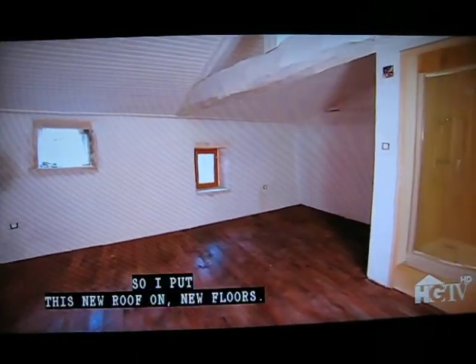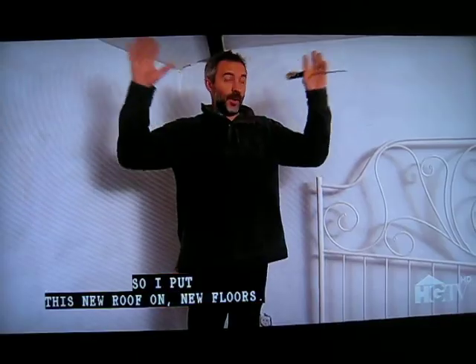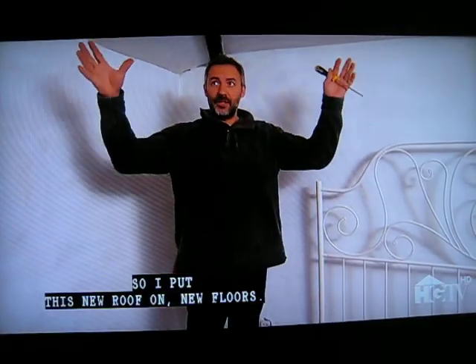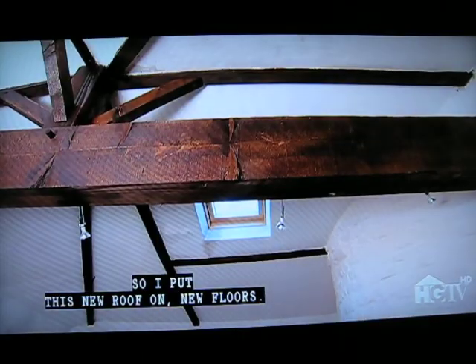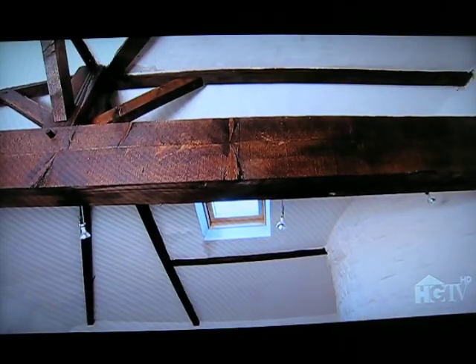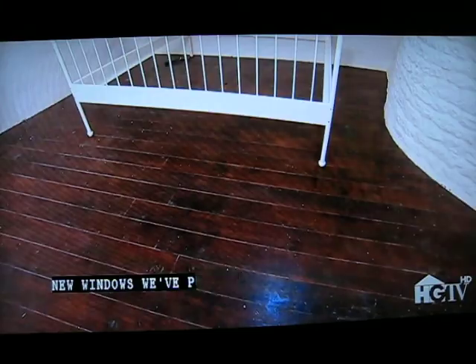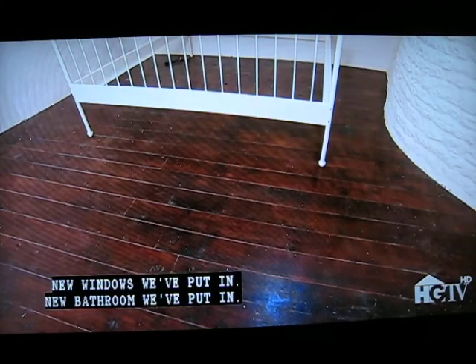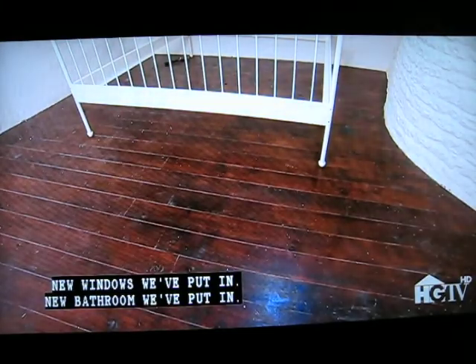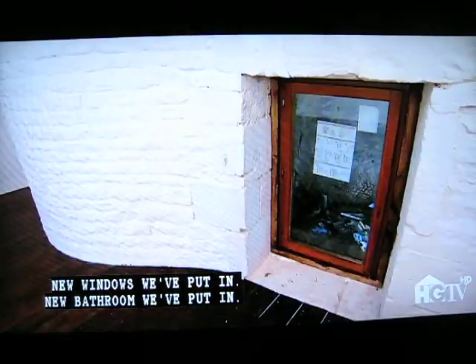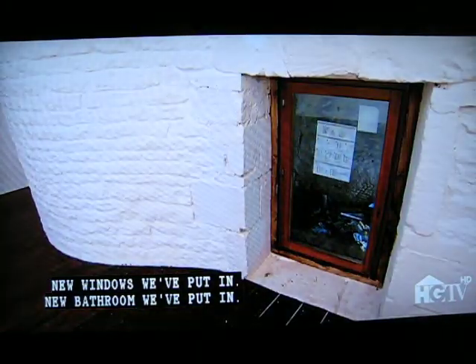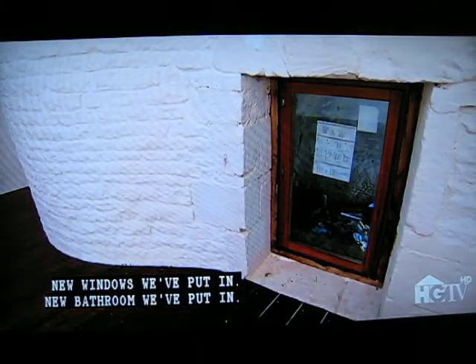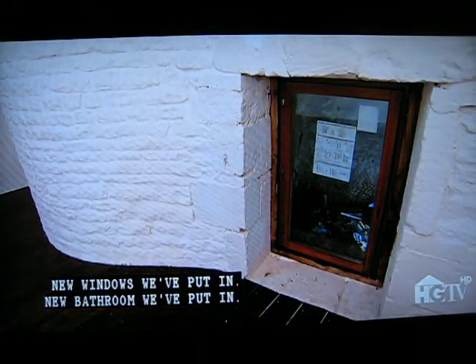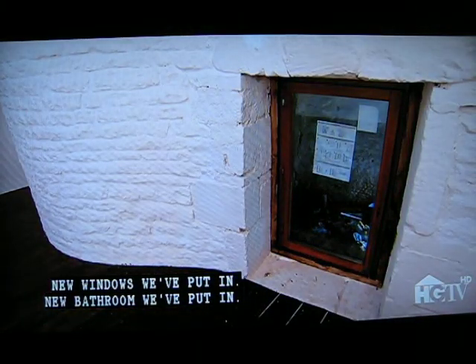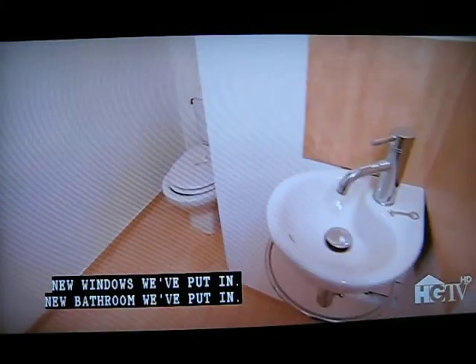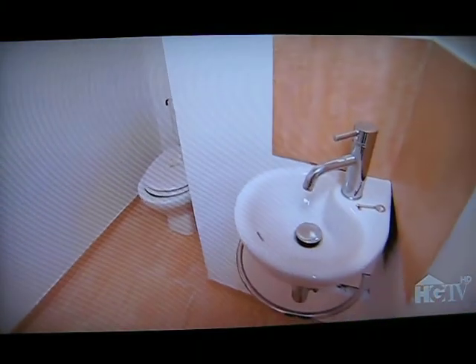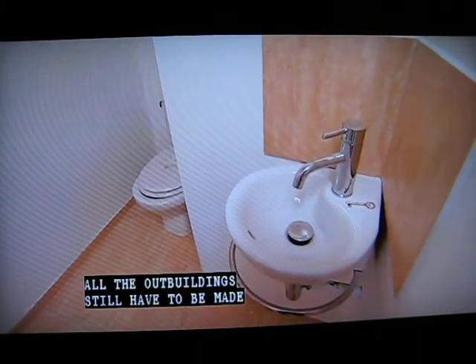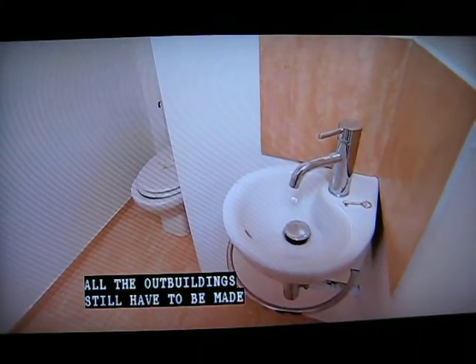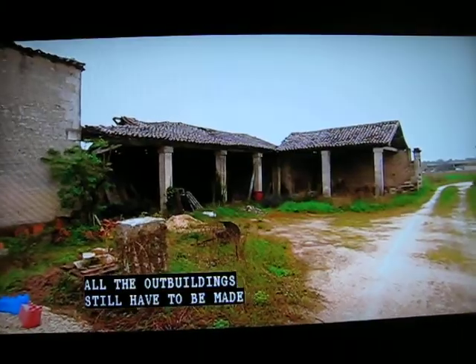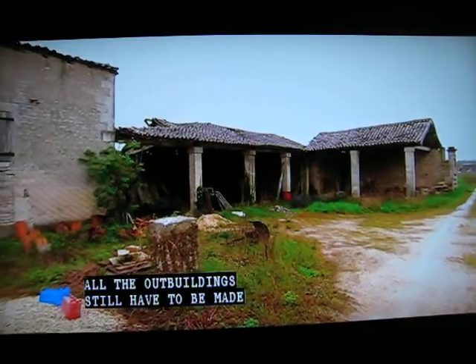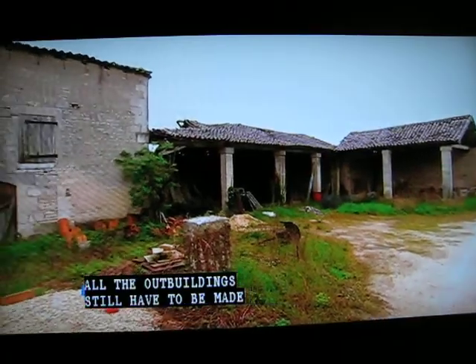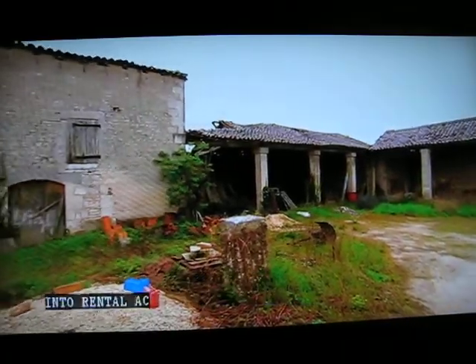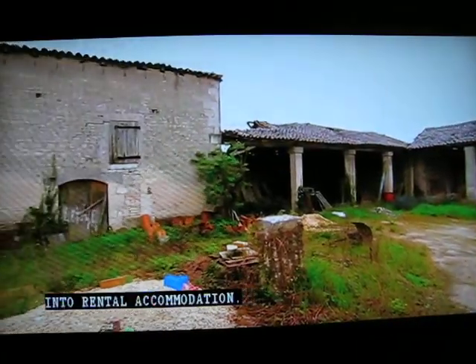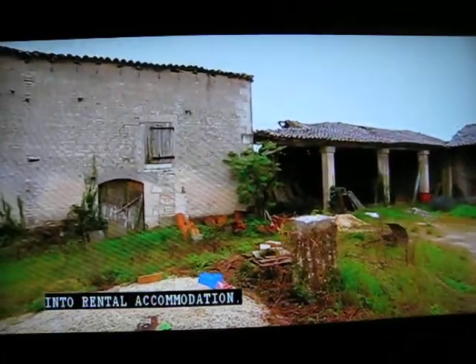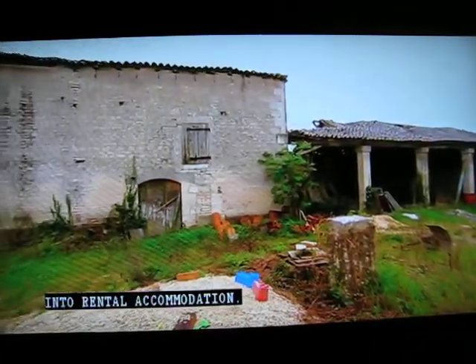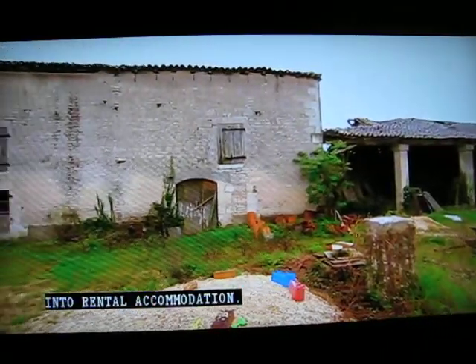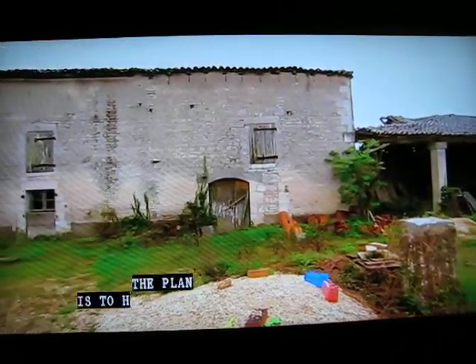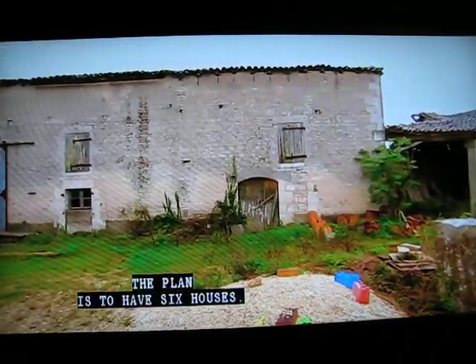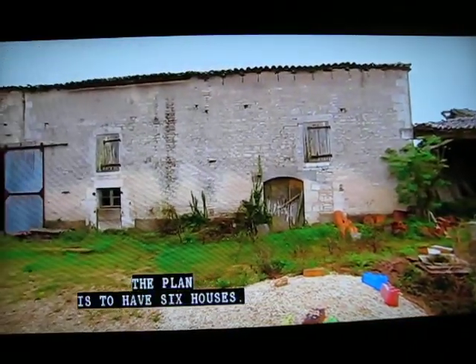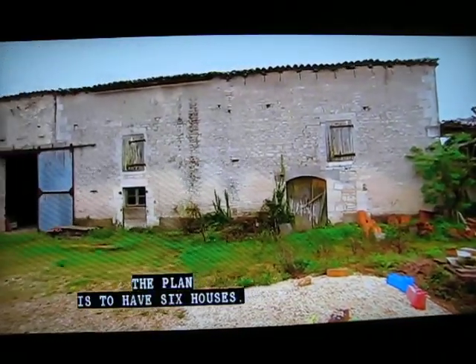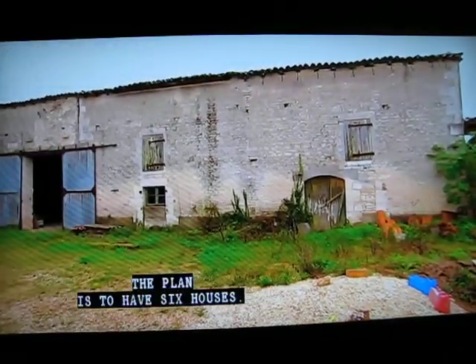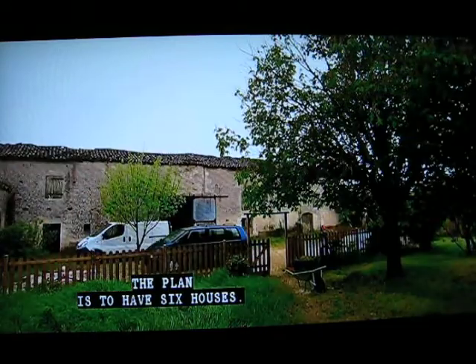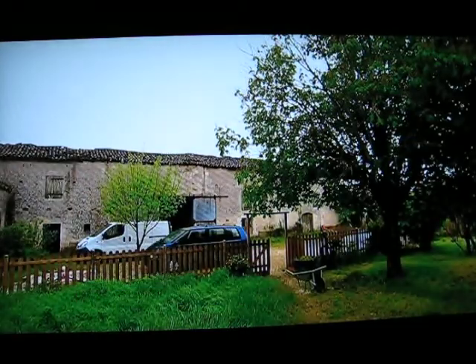We put in a new roof, new floors, new windows, and a new bathroom. All the outbuildings still have to be made into rental accommodation. The plan is to have six houses total.